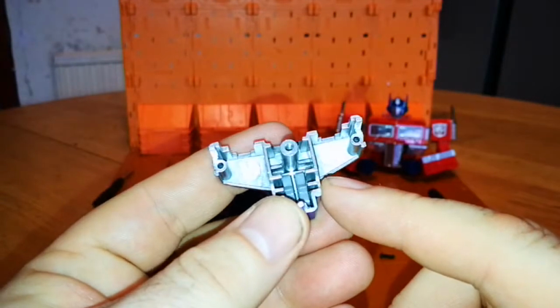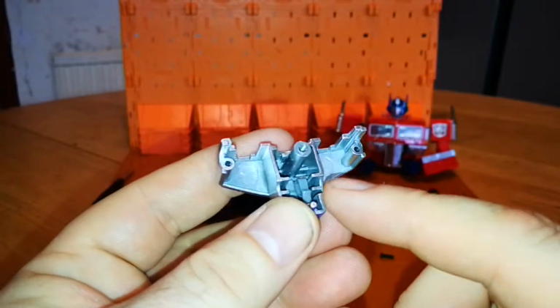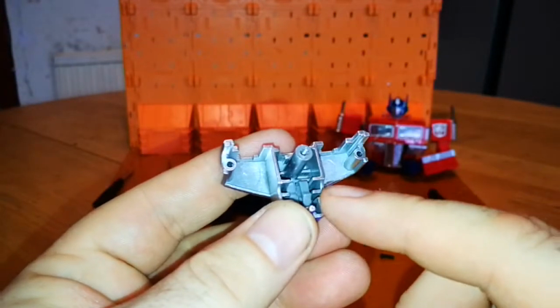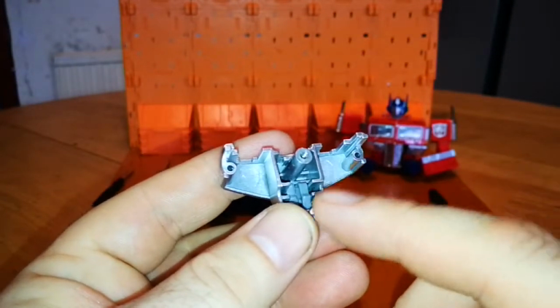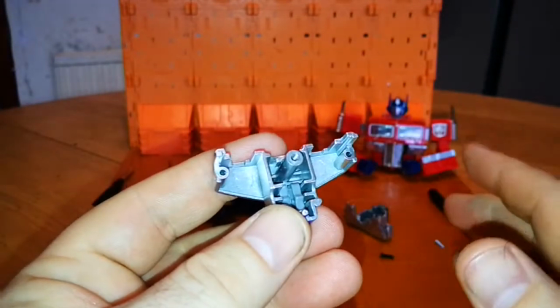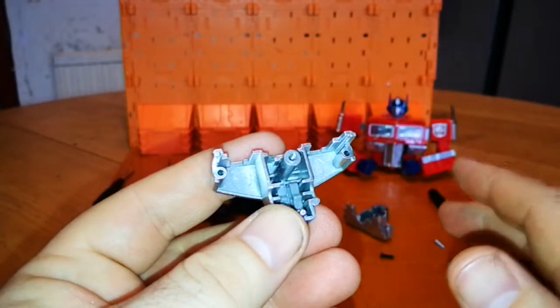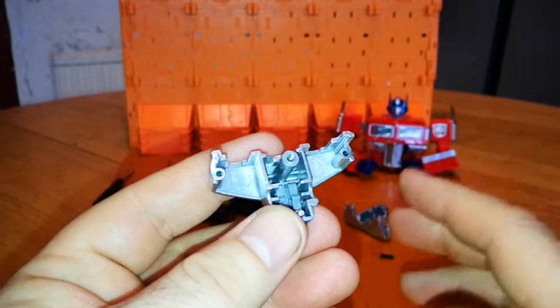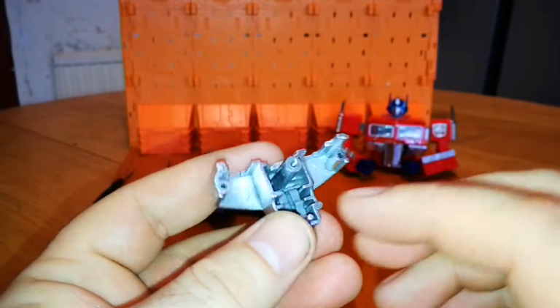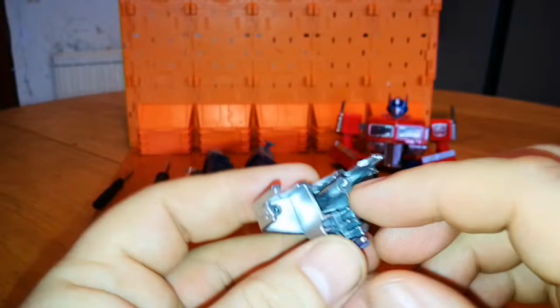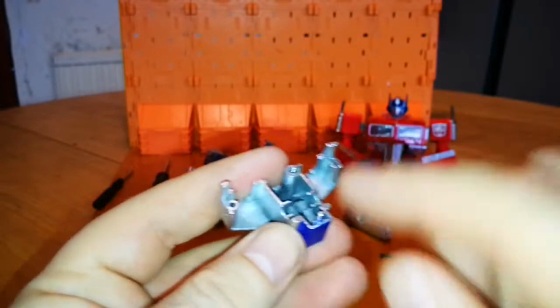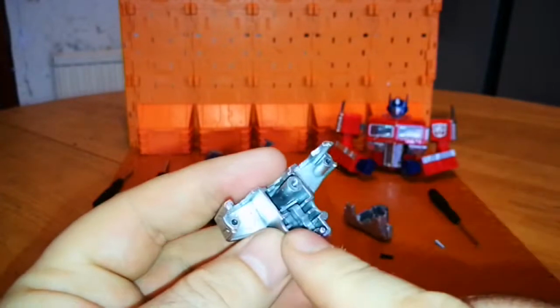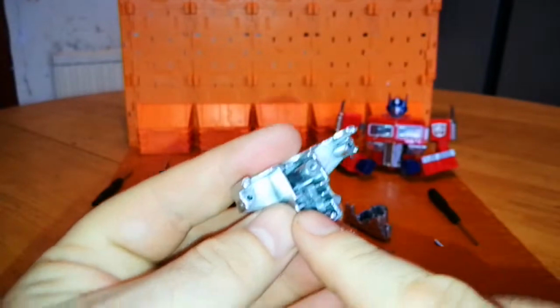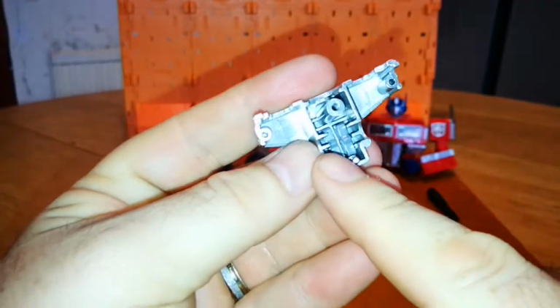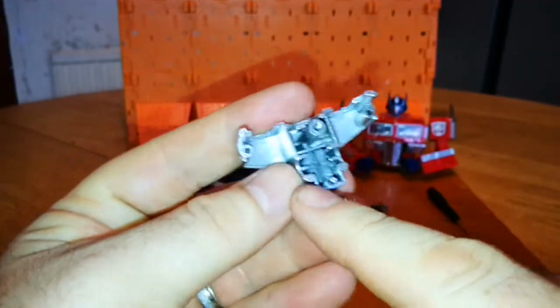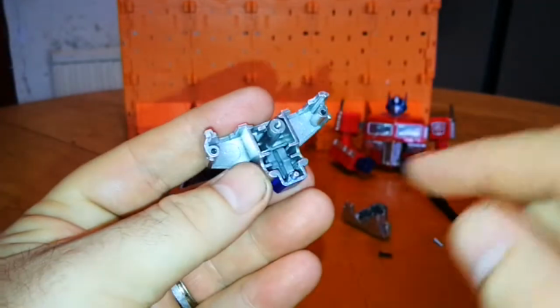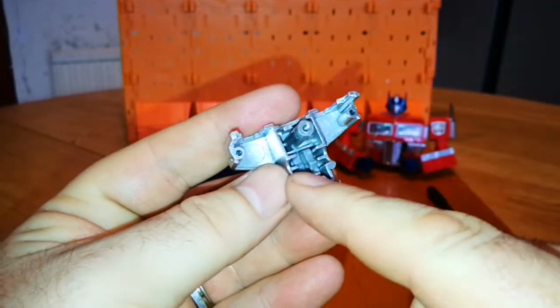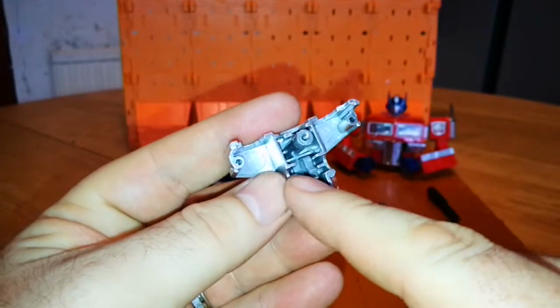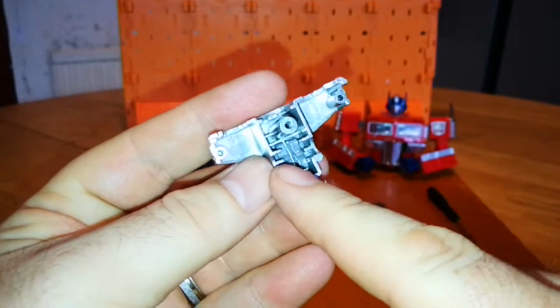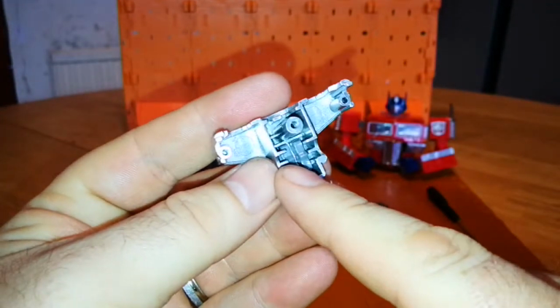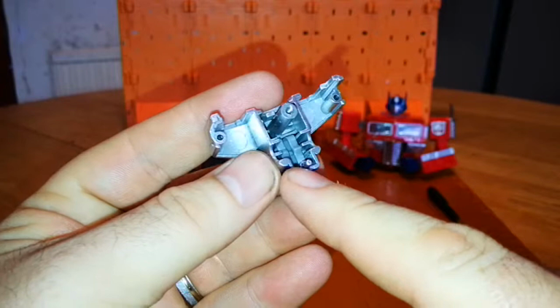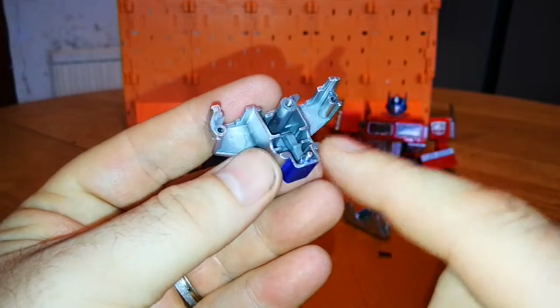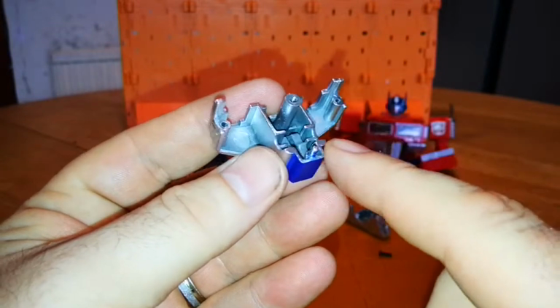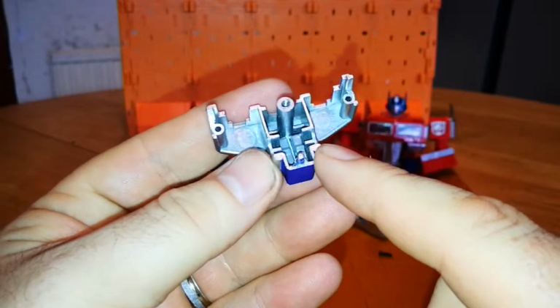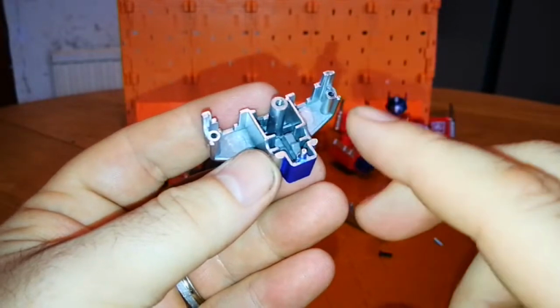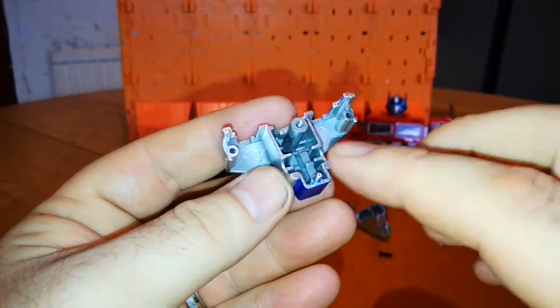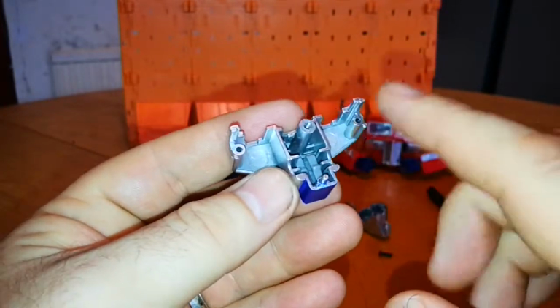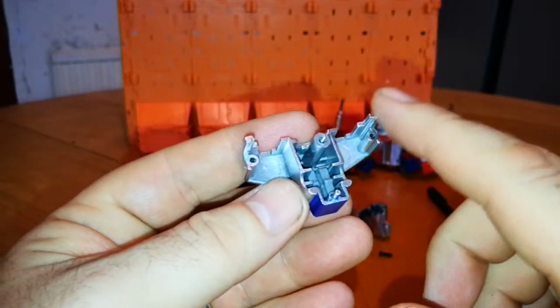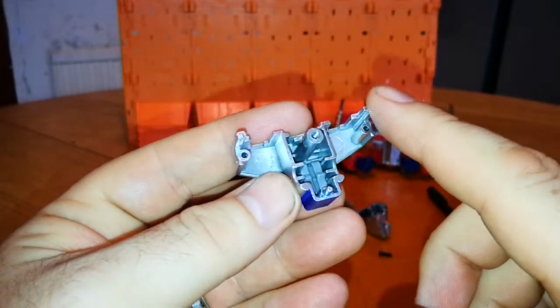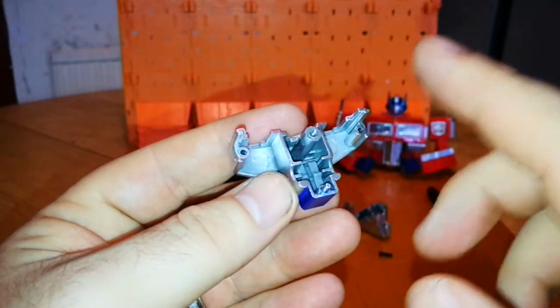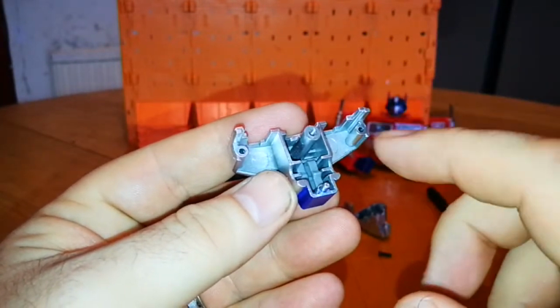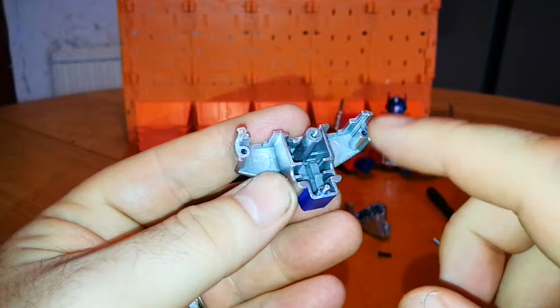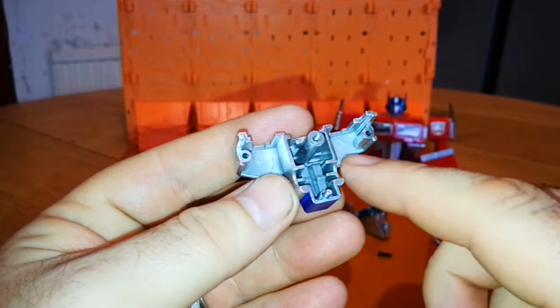I noticed obviously the worst leg of all was the left leg, which would have been this one when you put it back on Prime. Having a good look at it, I noticed — because this is diecast — there was quite a bit of debris inside.